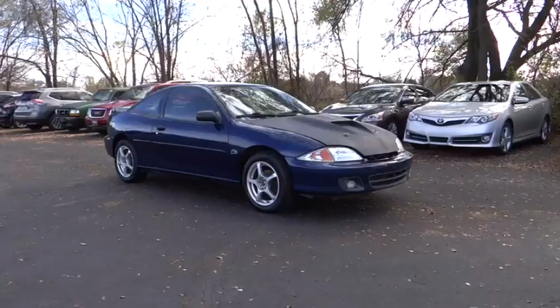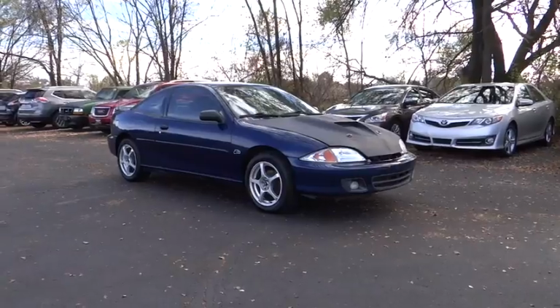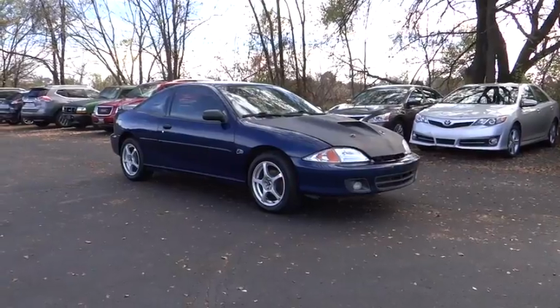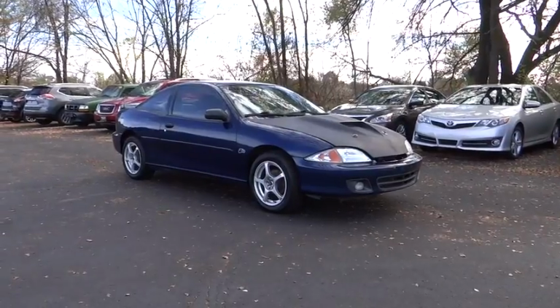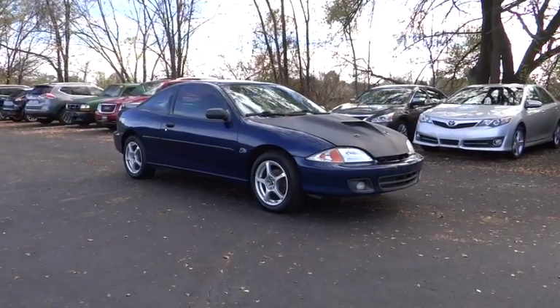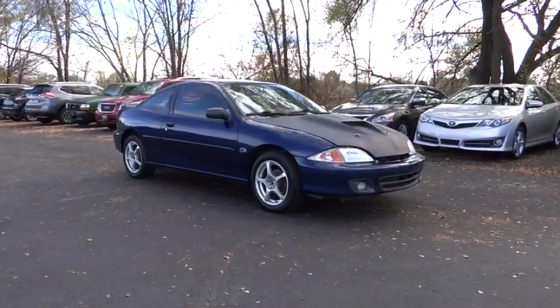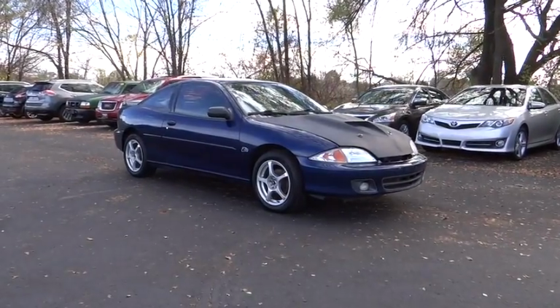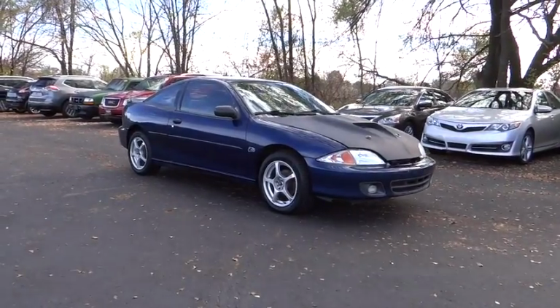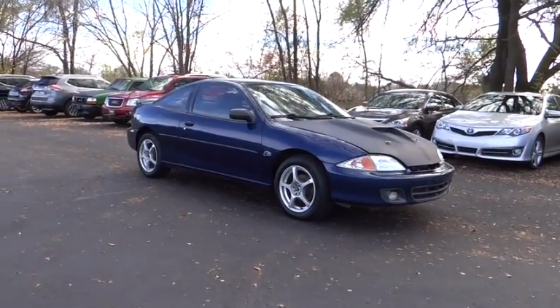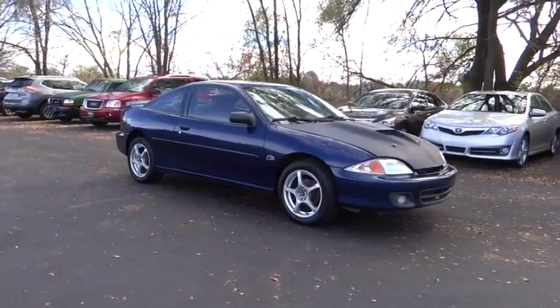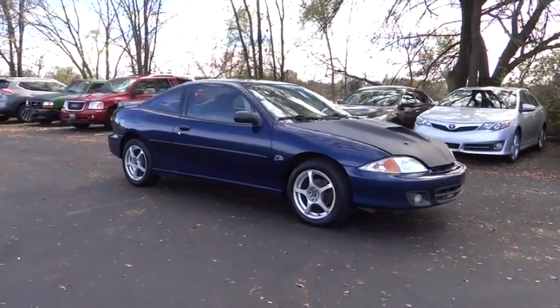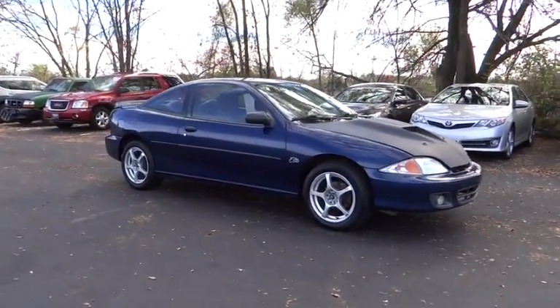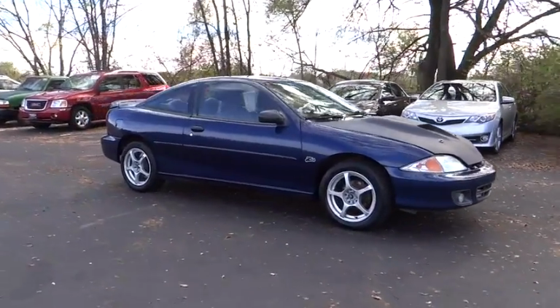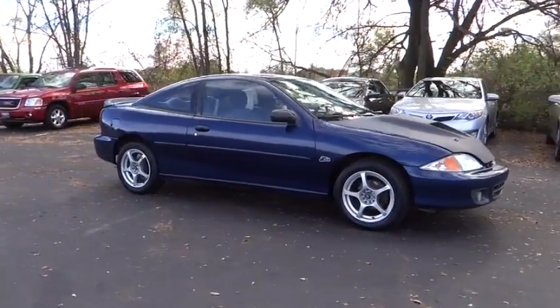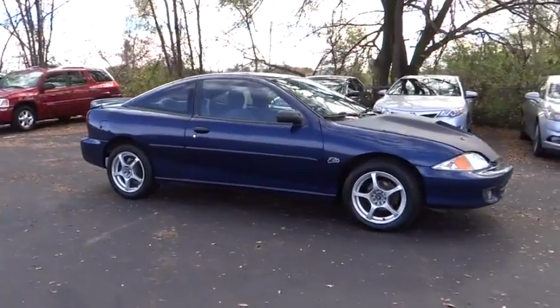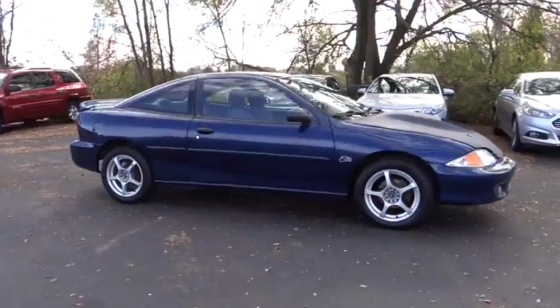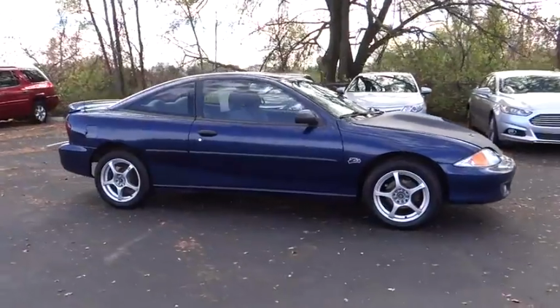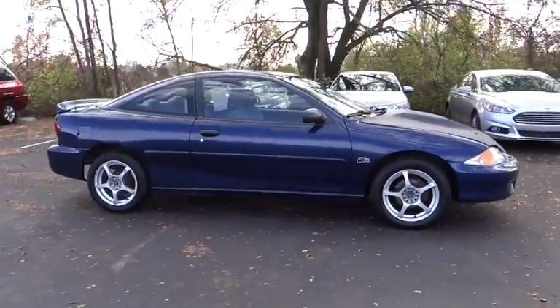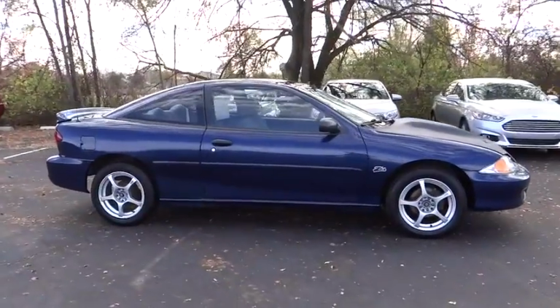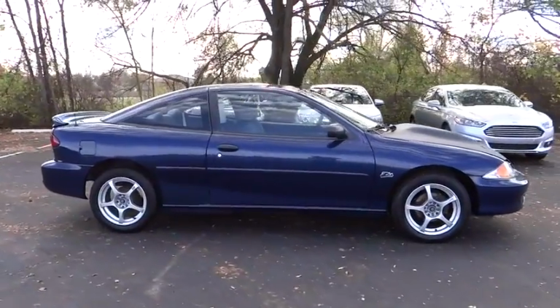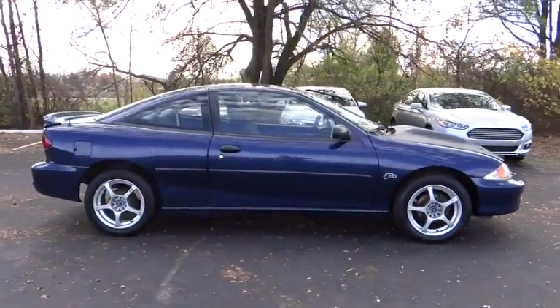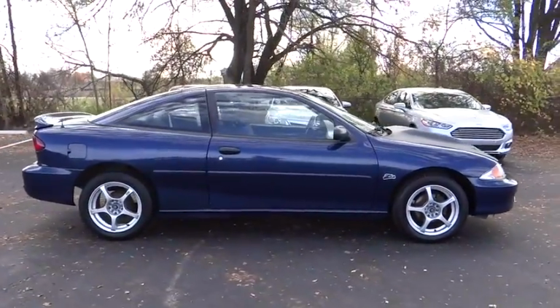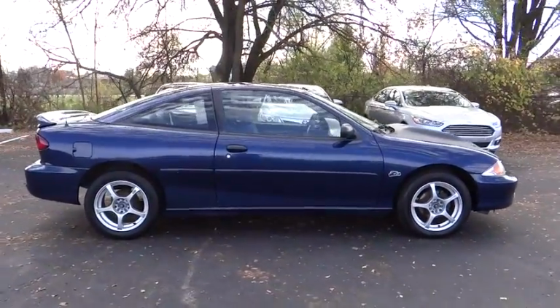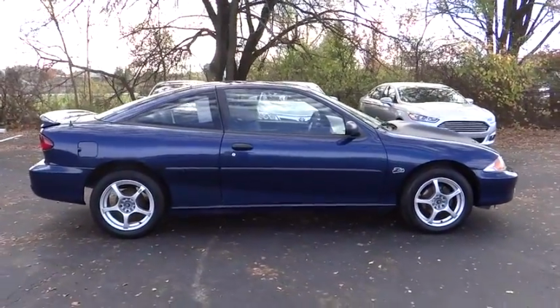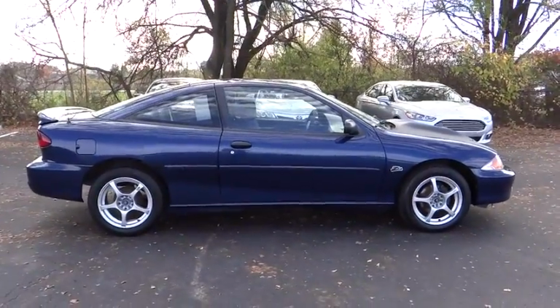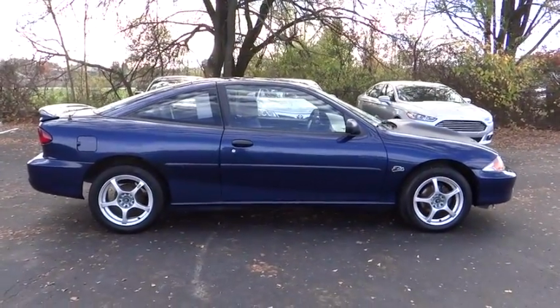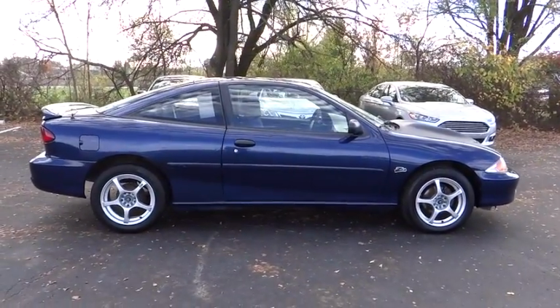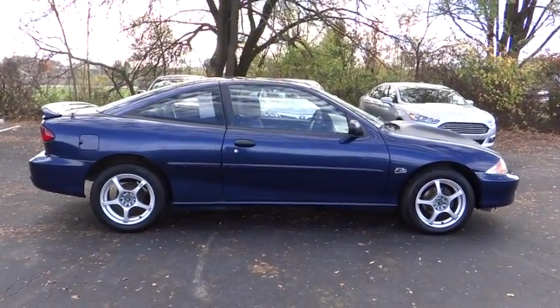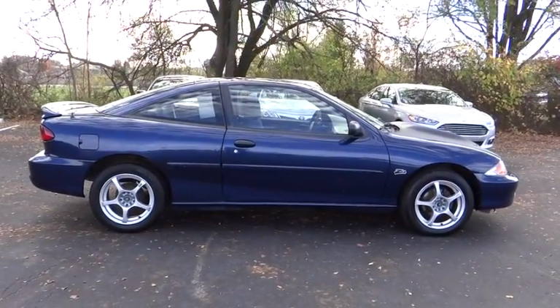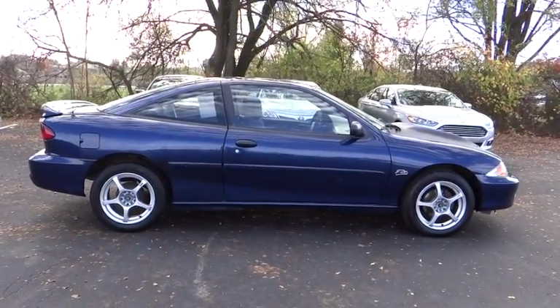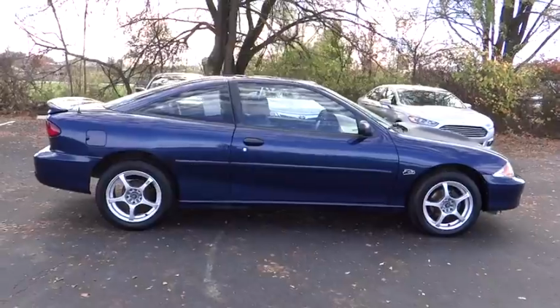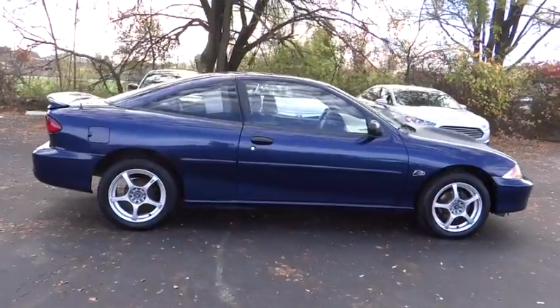The 2001 Cavalier. The Chevrolet Cavalier is designed to offer a compelling value, great handling, and power, along with good fuel economy. Here are some of this vehicle's great options.